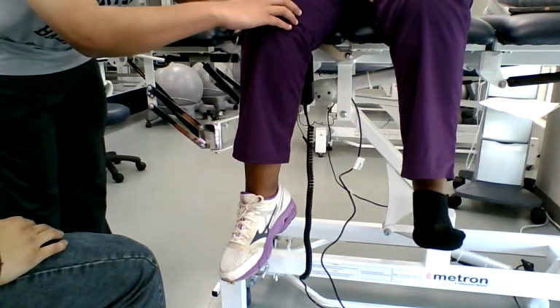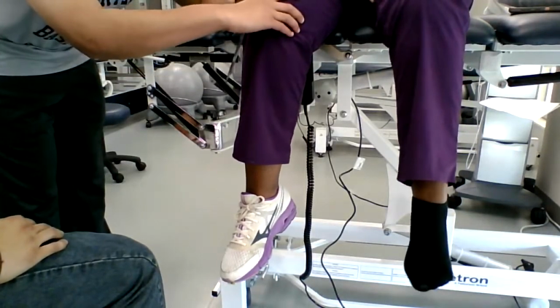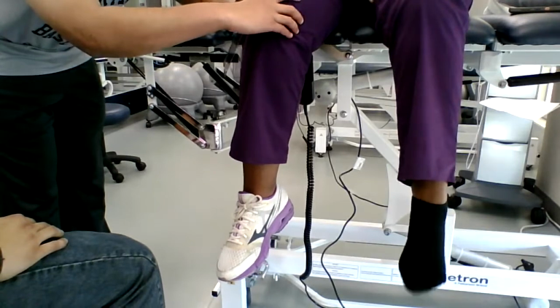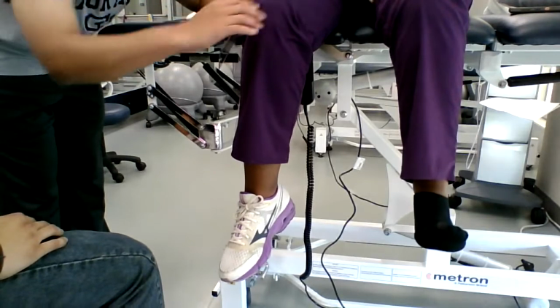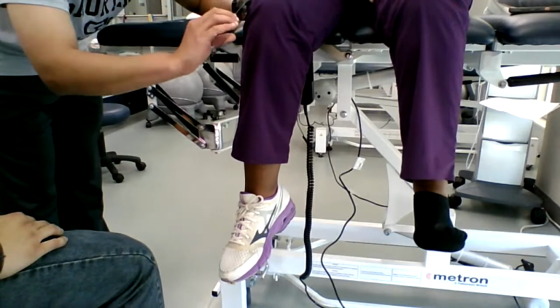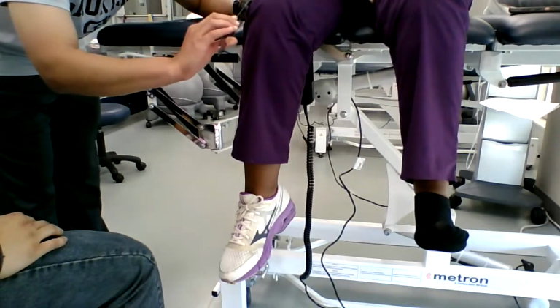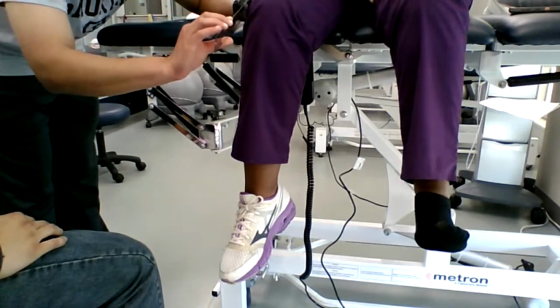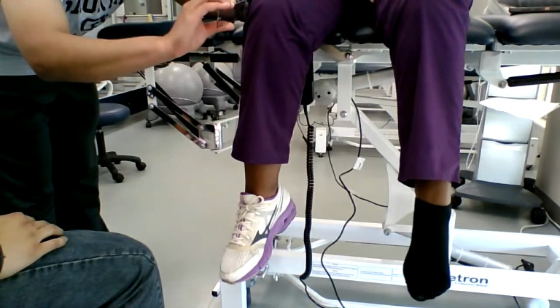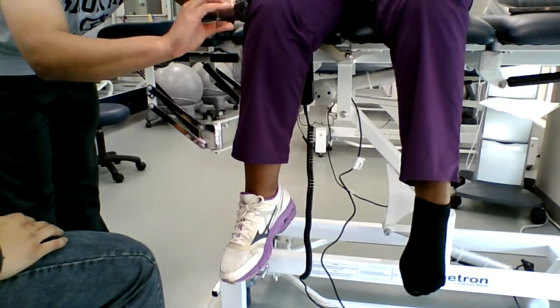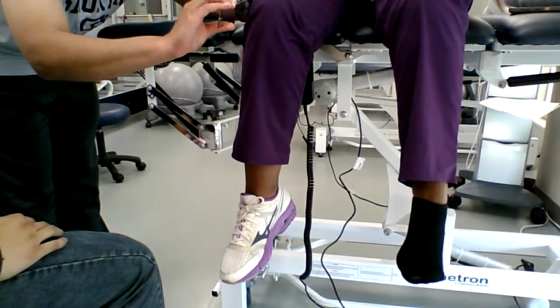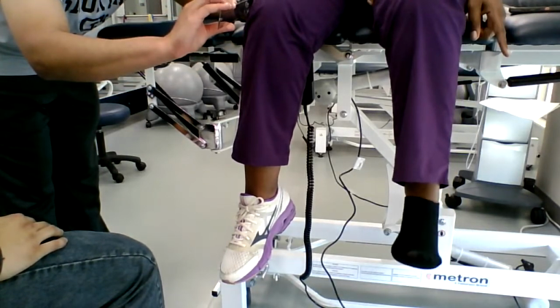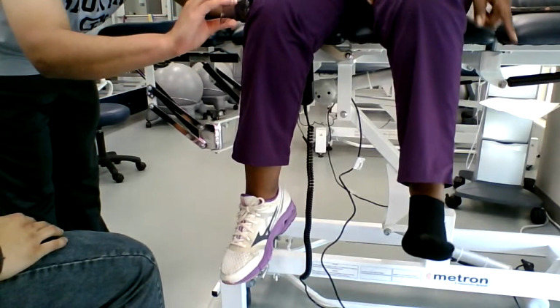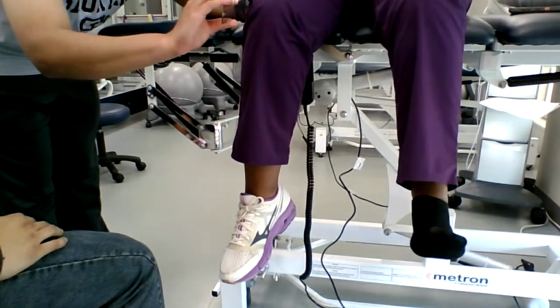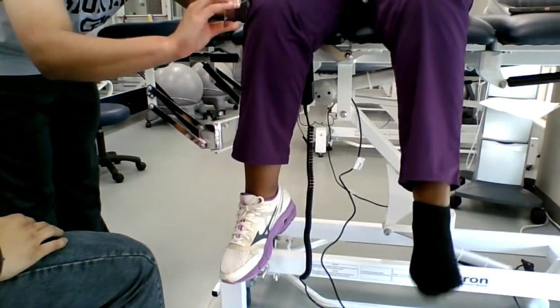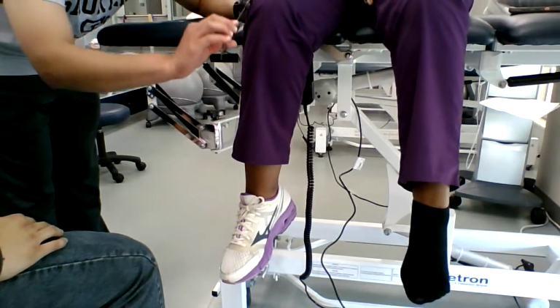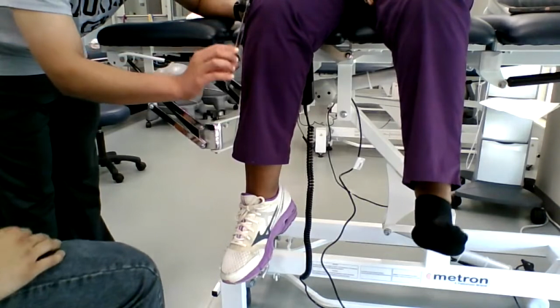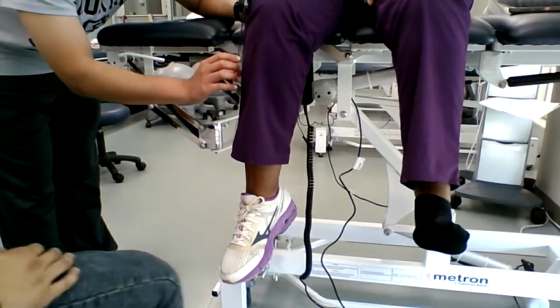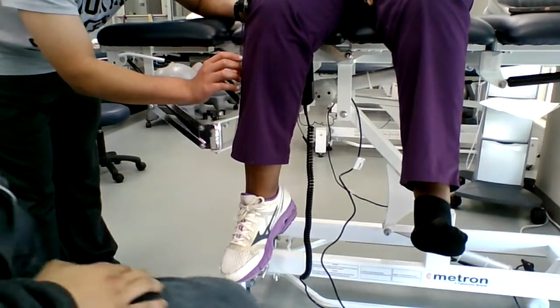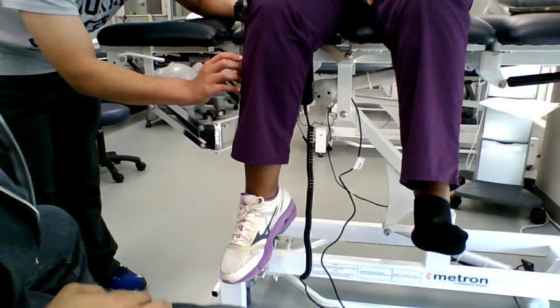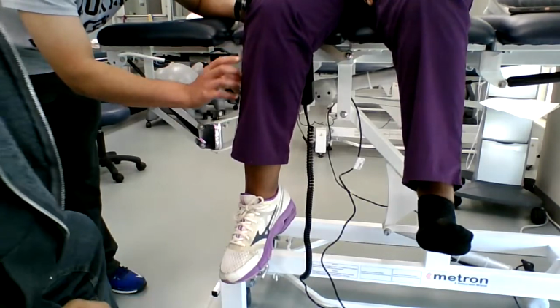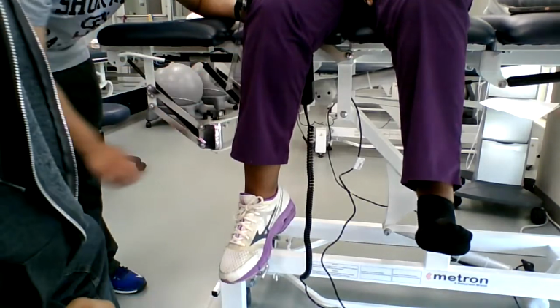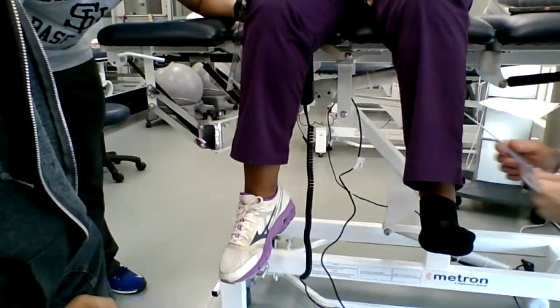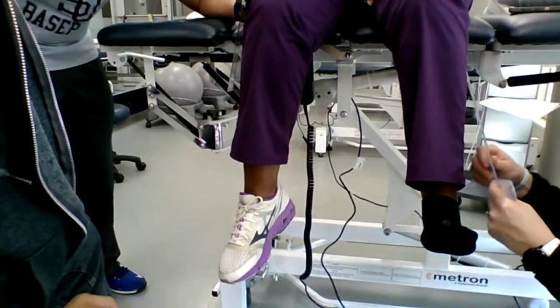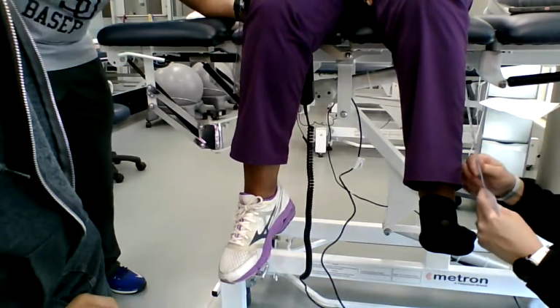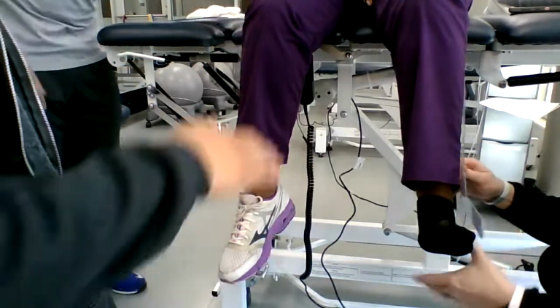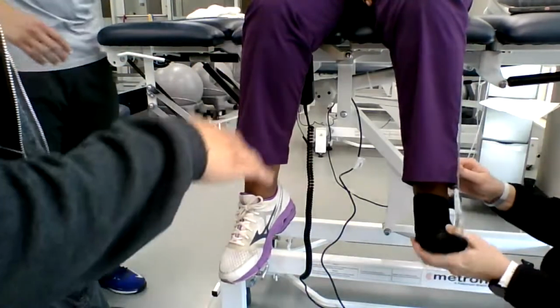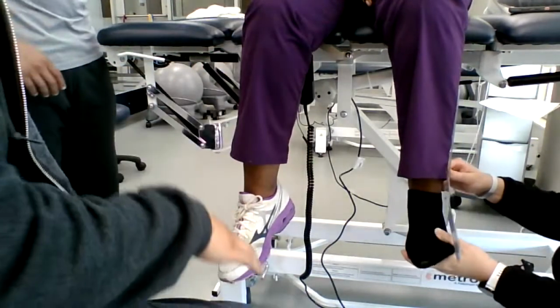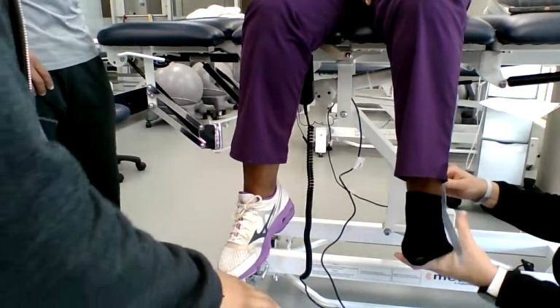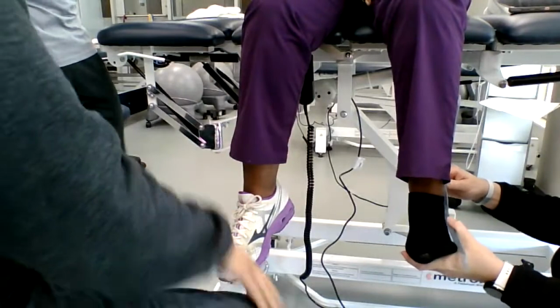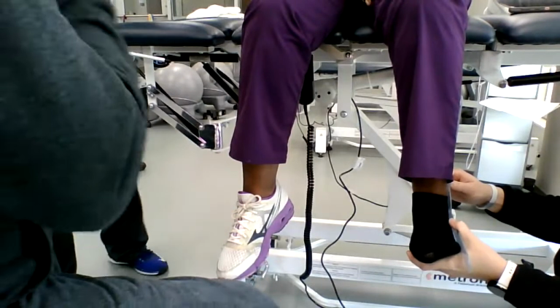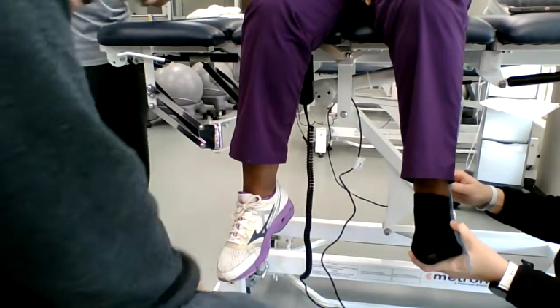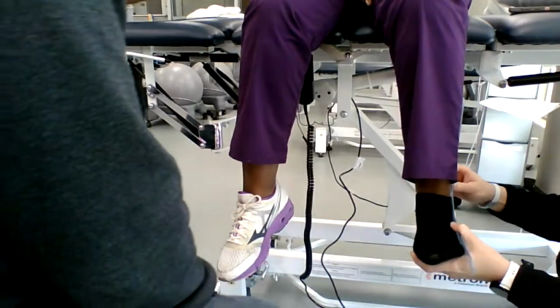I ain't feeling like I'm doing a lot — I might be wrong. I don't think I'm doing it. Am I doing Dorsiflexion? Am I Plantar Flexing? I must be limited.